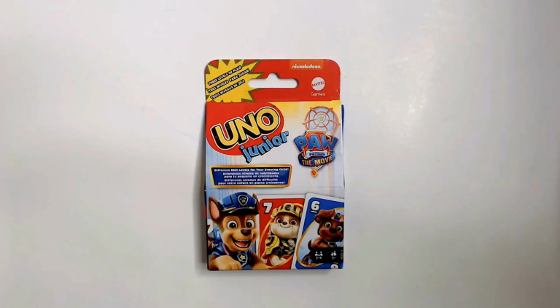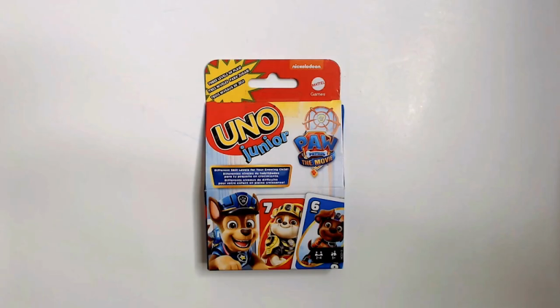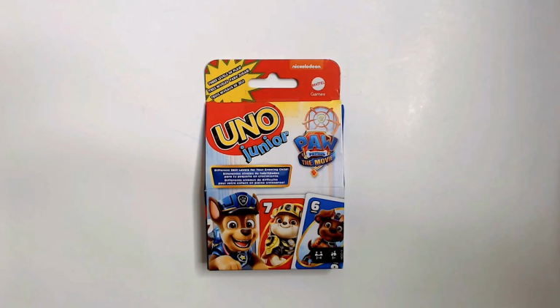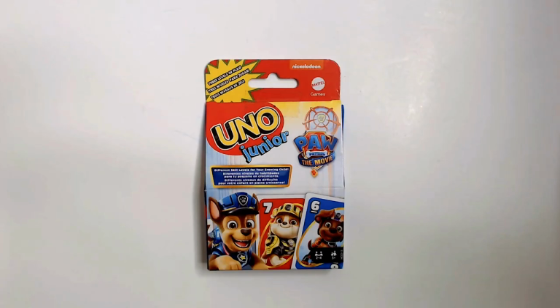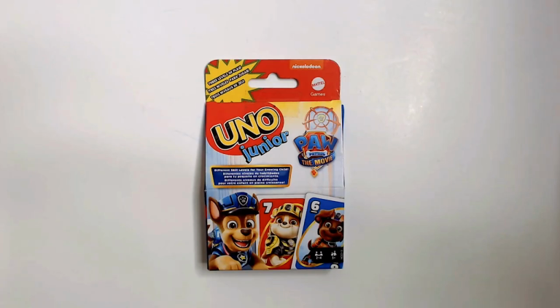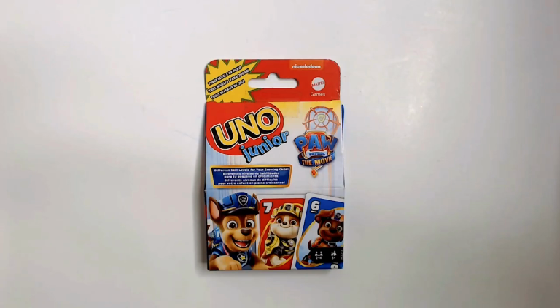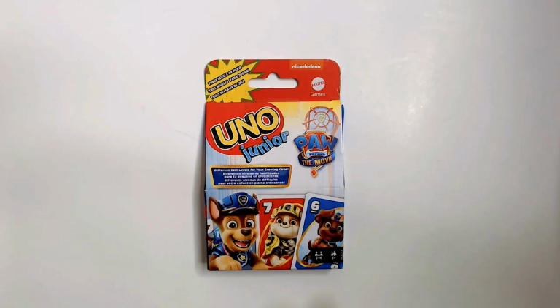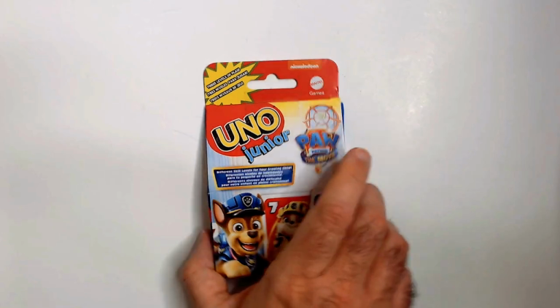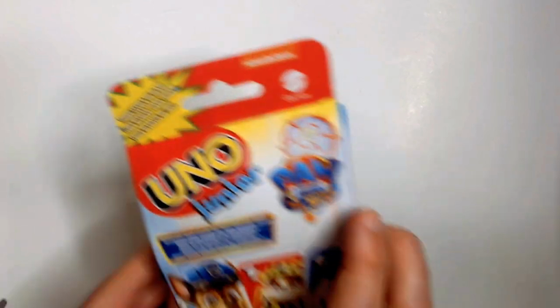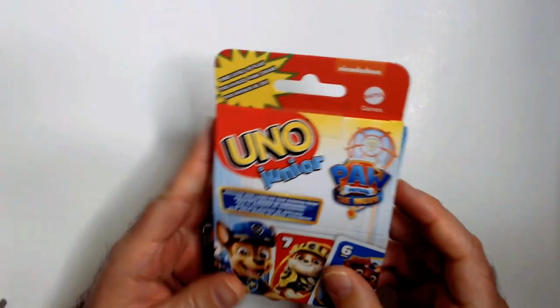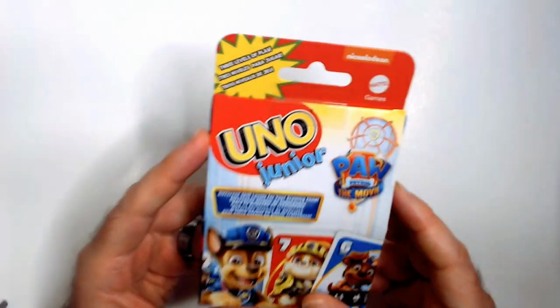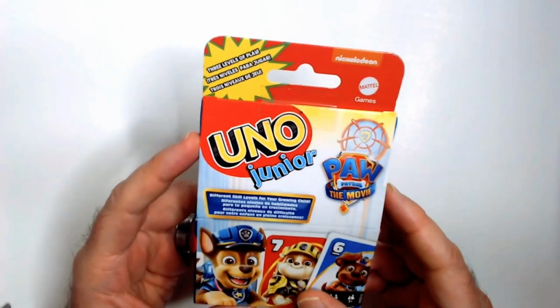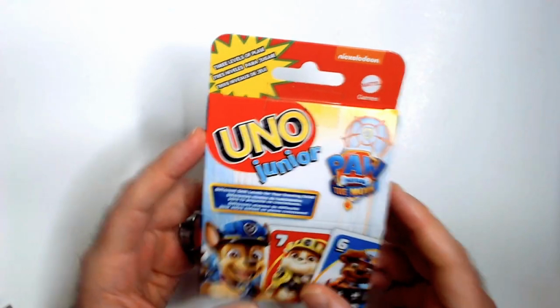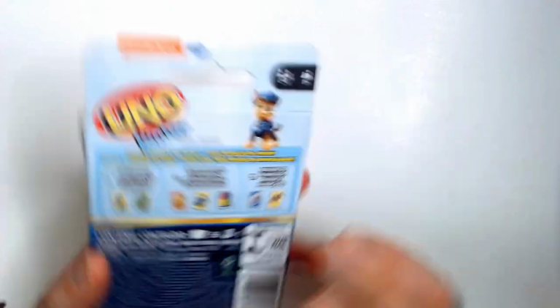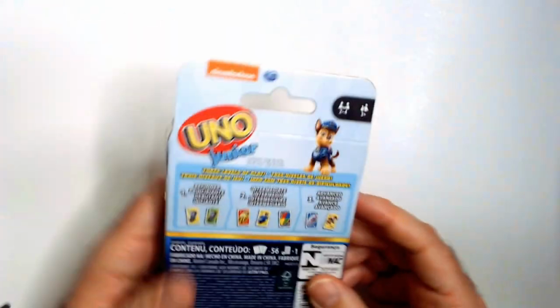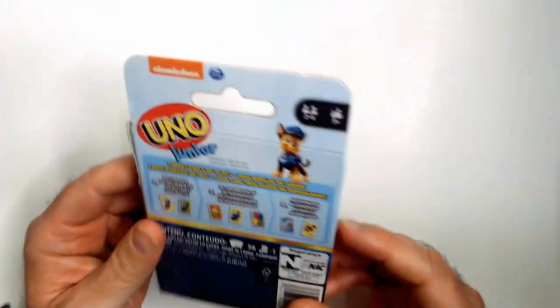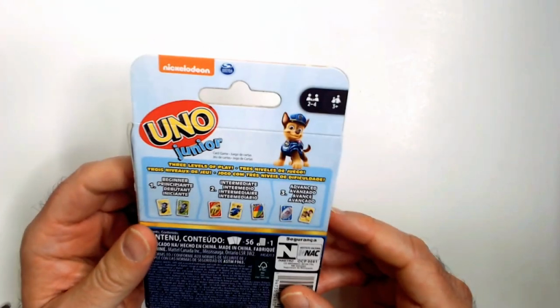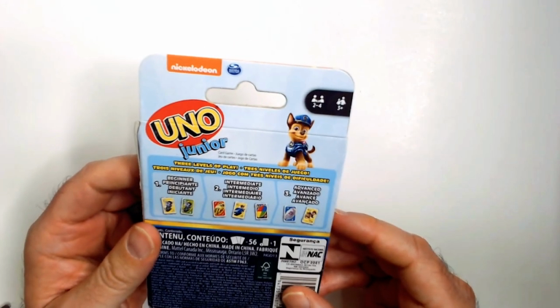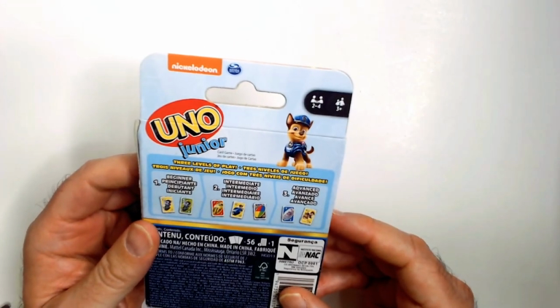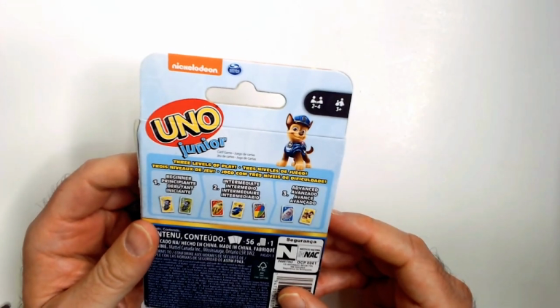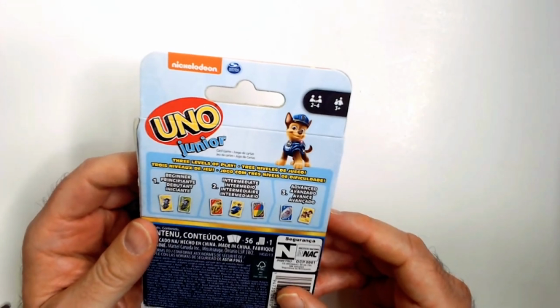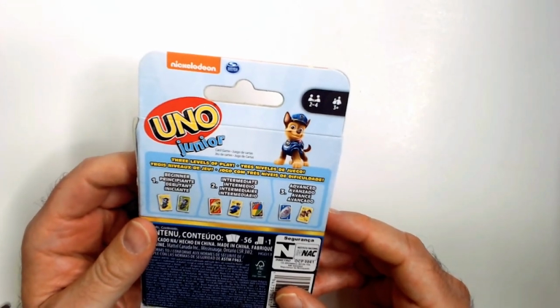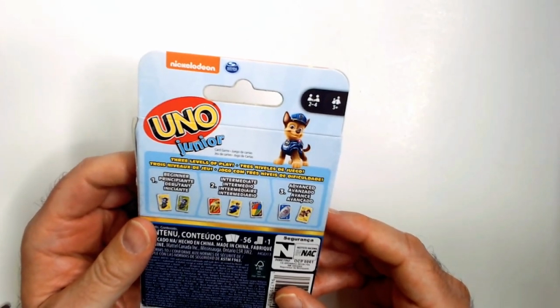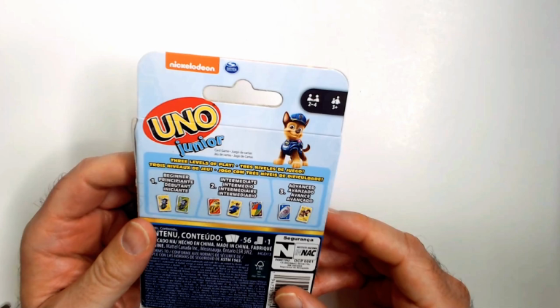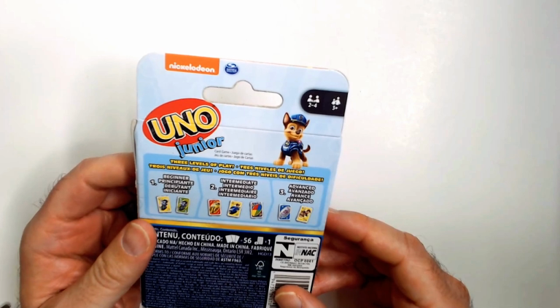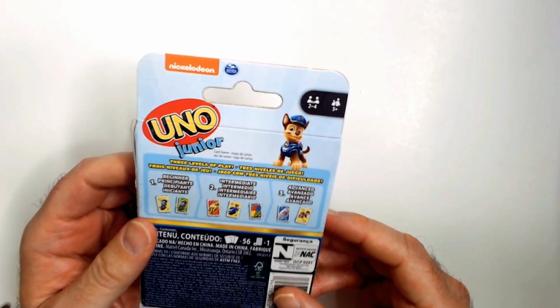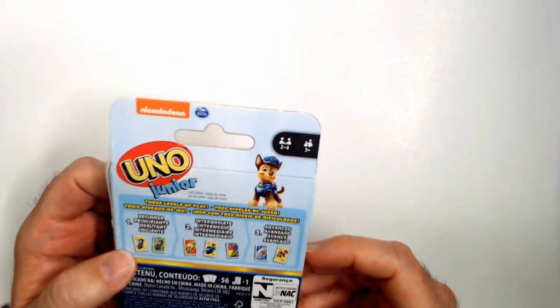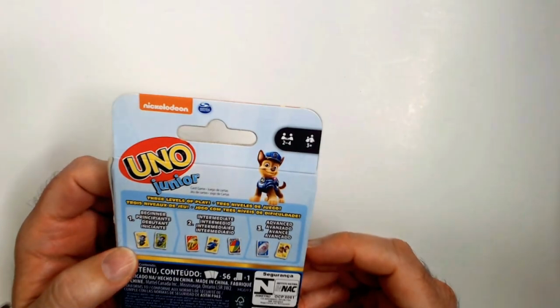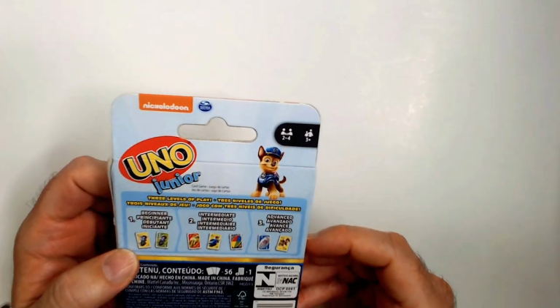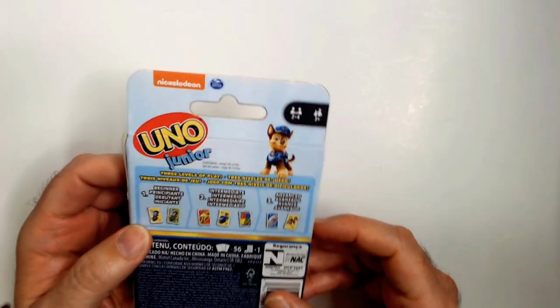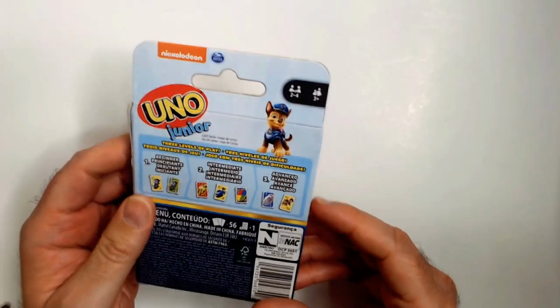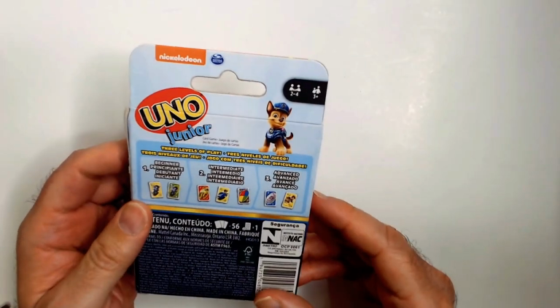Hey, welcome back to Blah Random Book Reviews. We have Uno Junior, the Paw Patrol edition here. So three levels of play, two to four players, ages three and up.